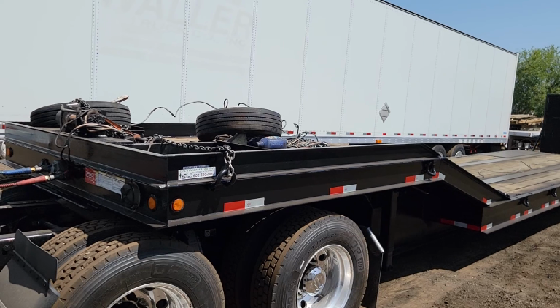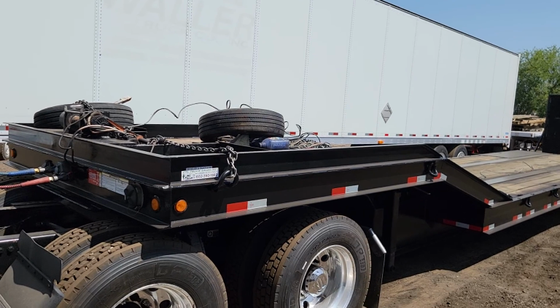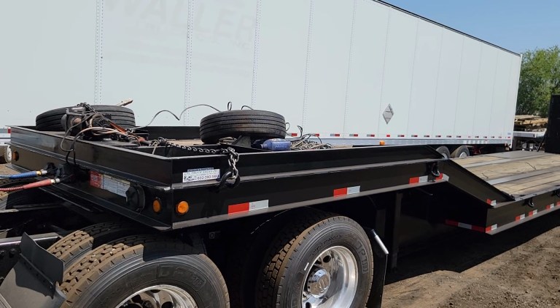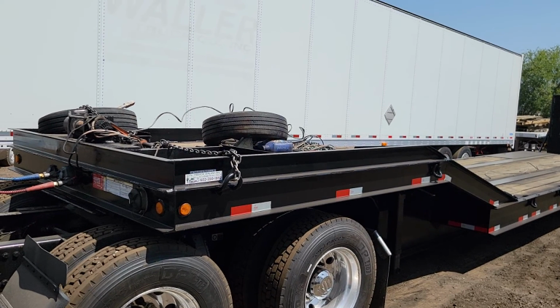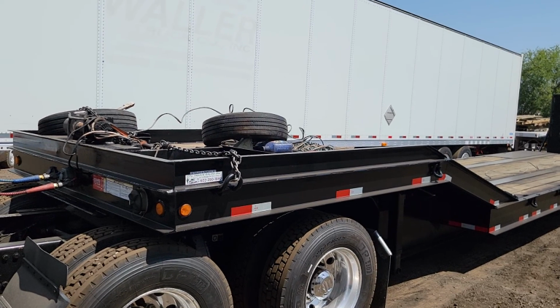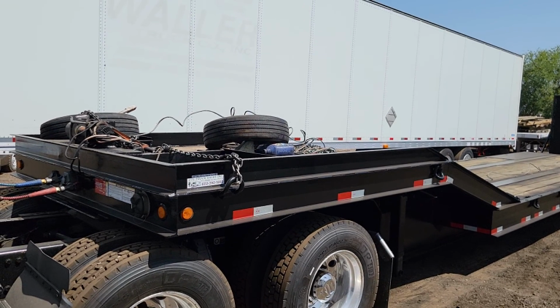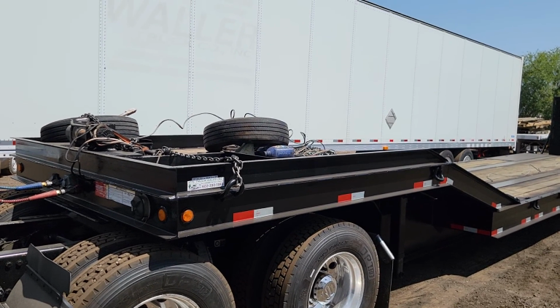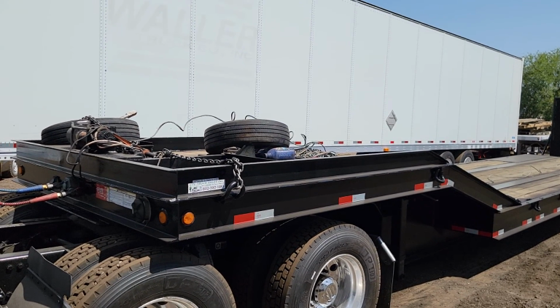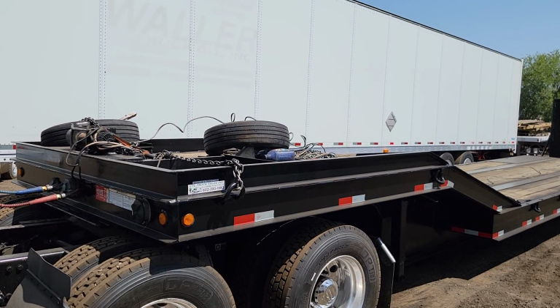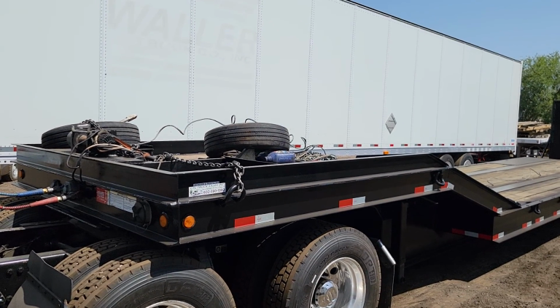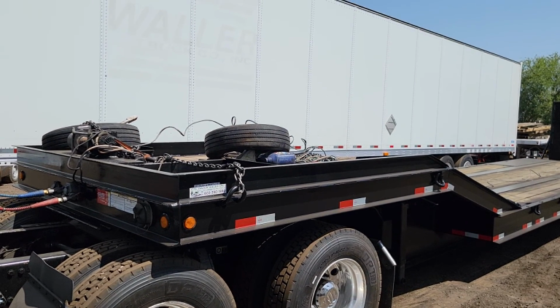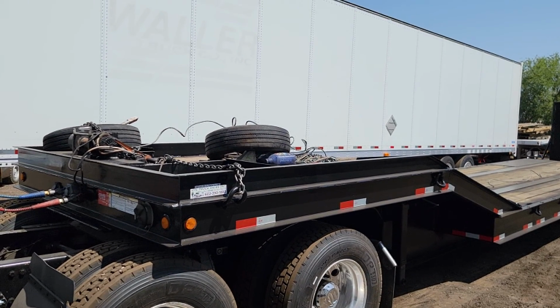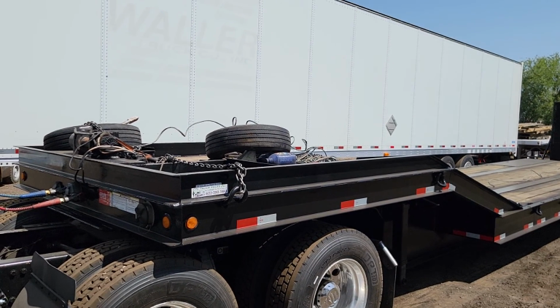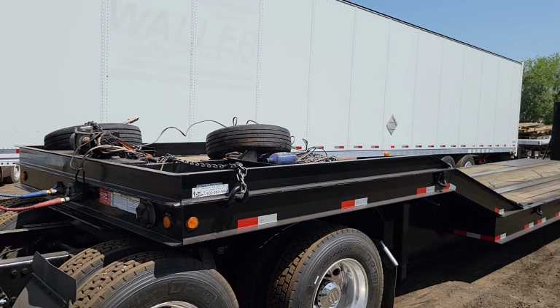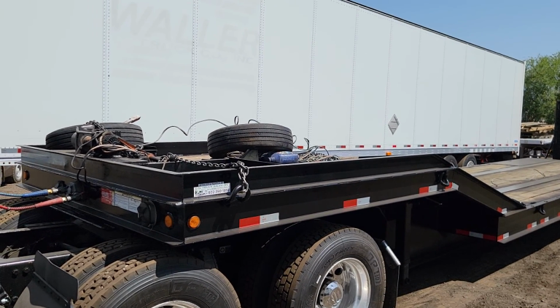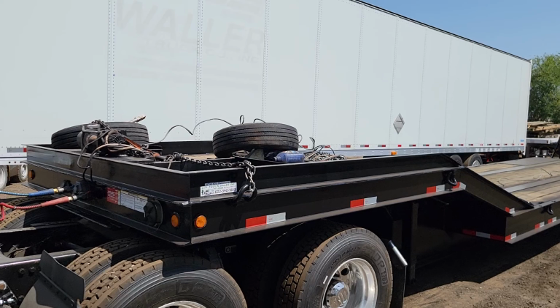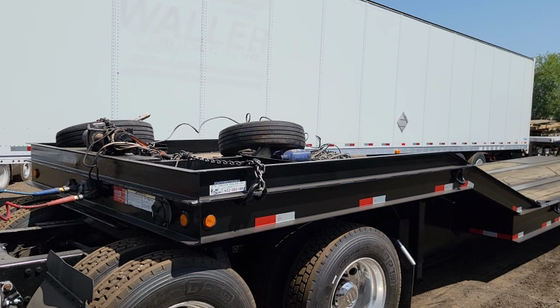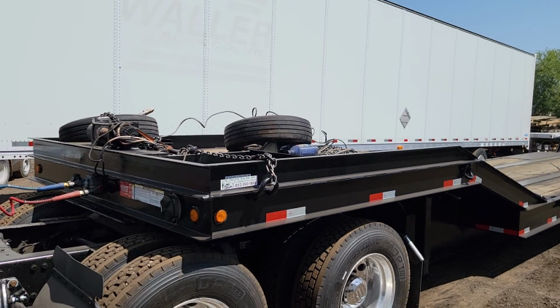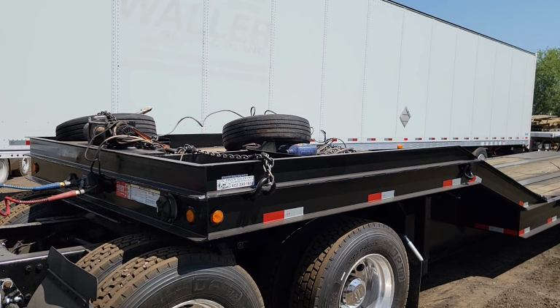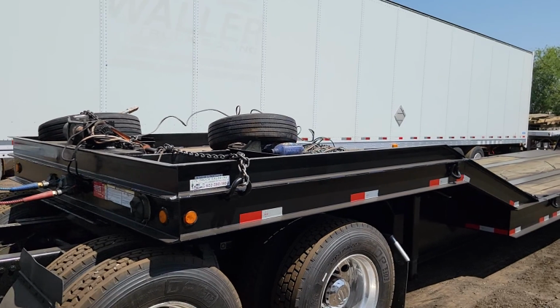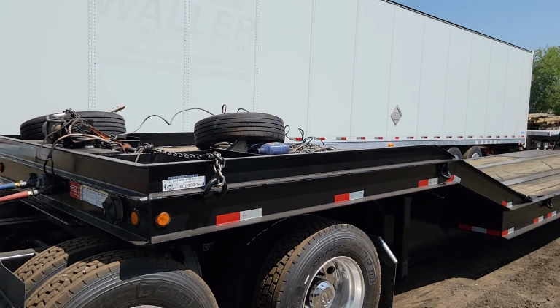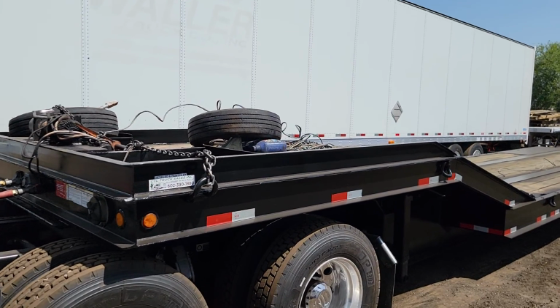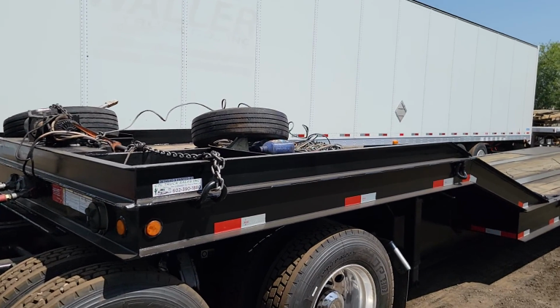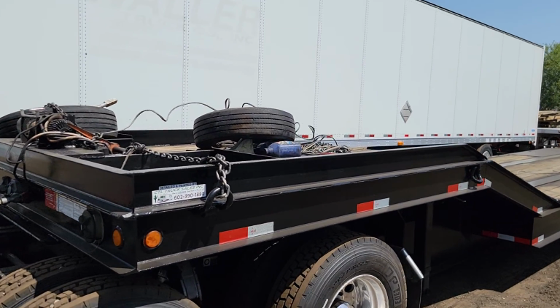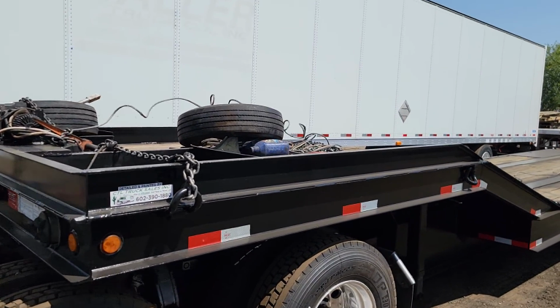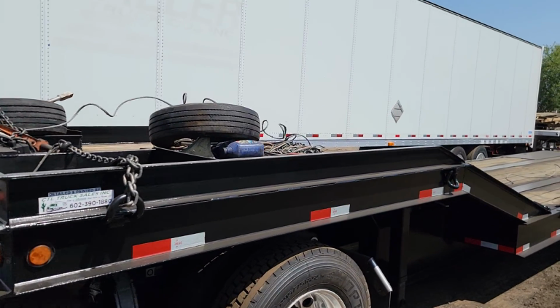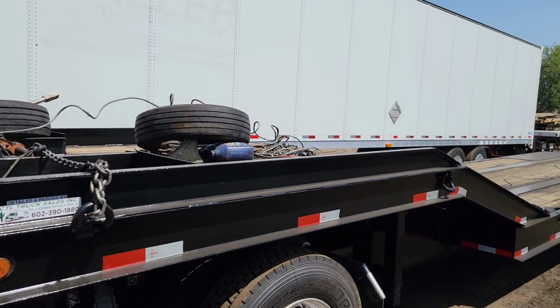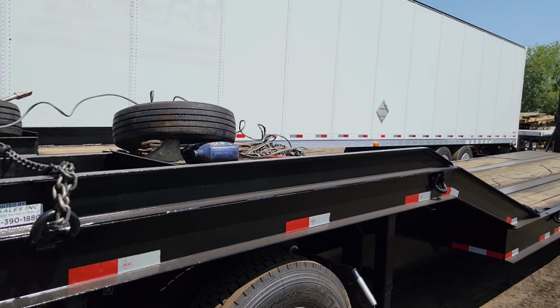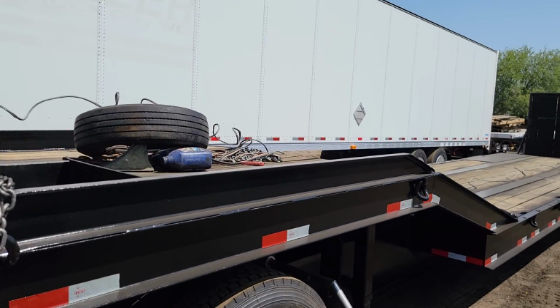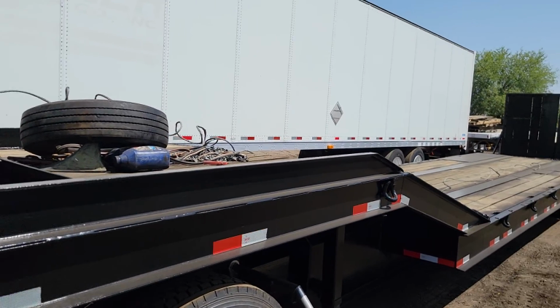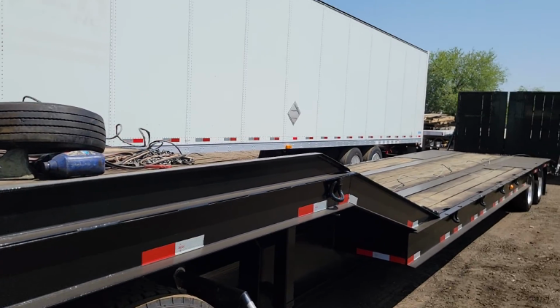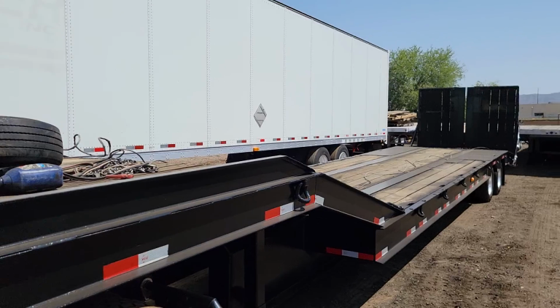Today I'm going to be showing you stock number 3440. This is a 2004 Trail Boss Step Deck, and this one is a beauty.